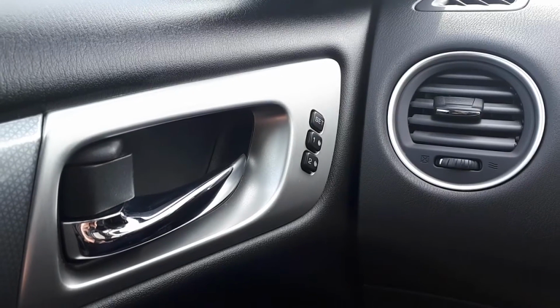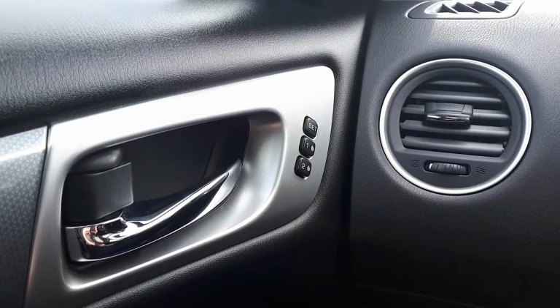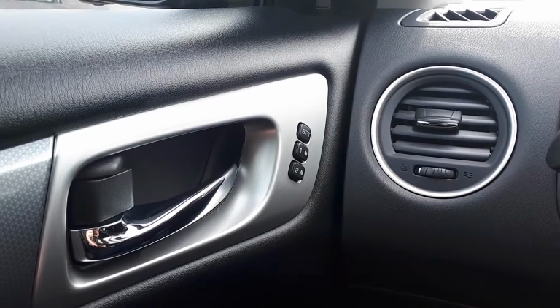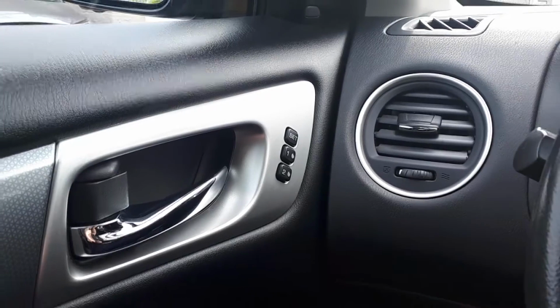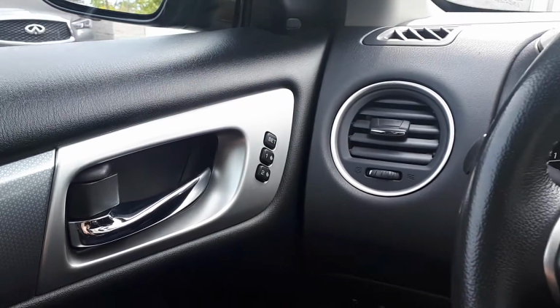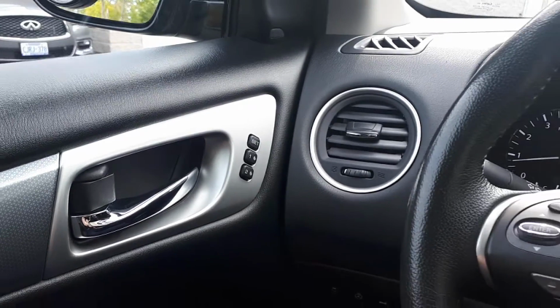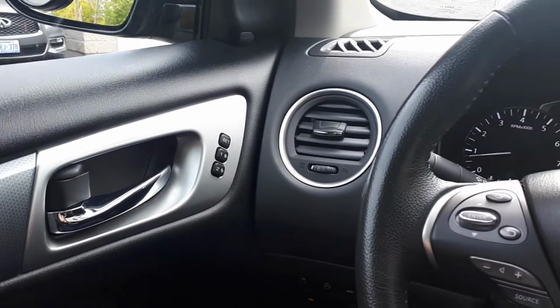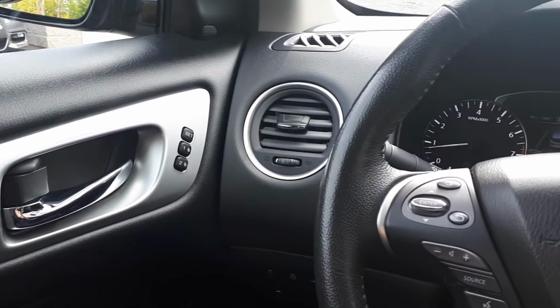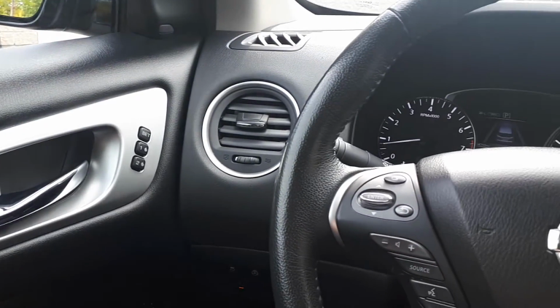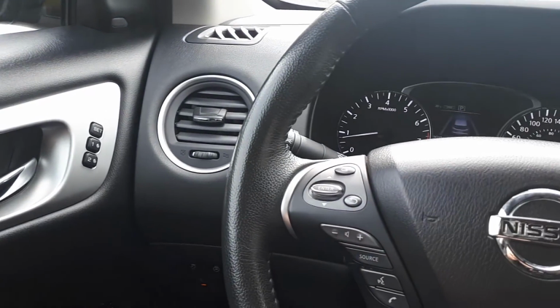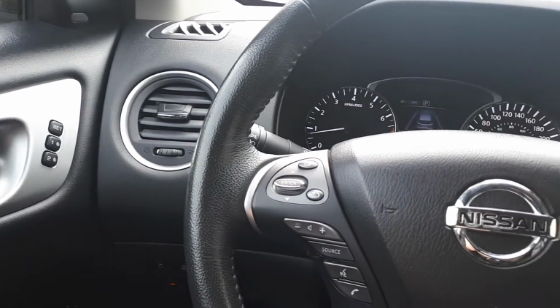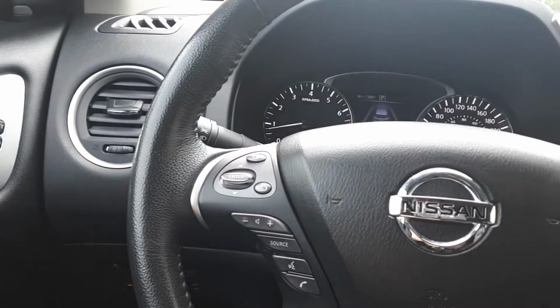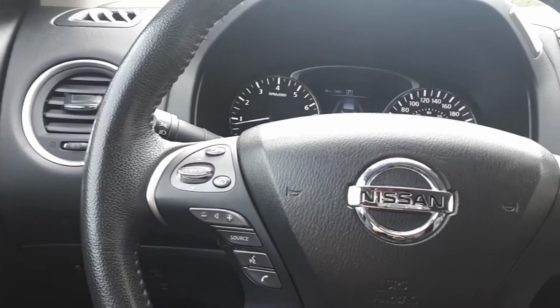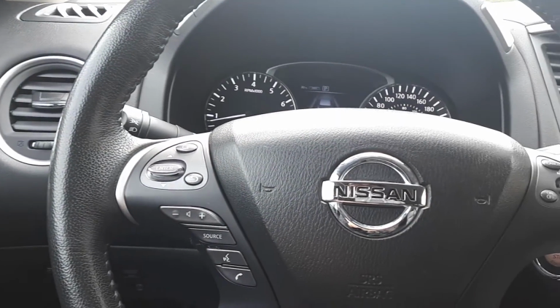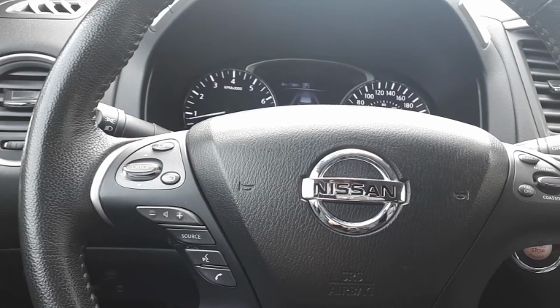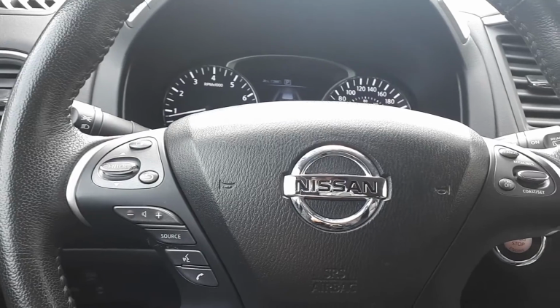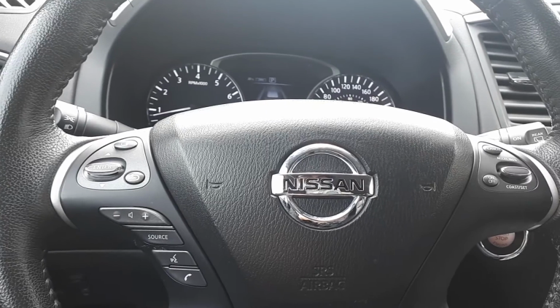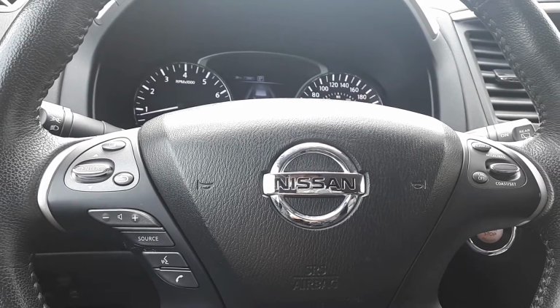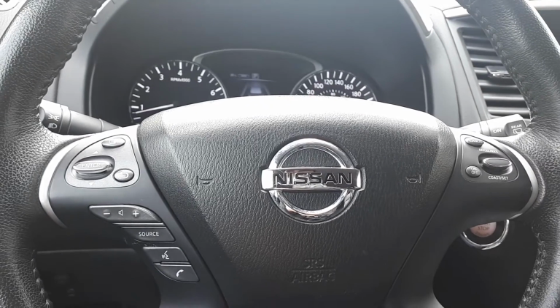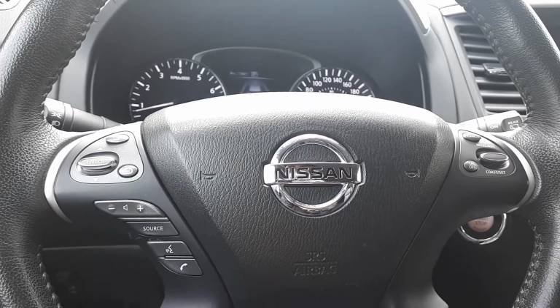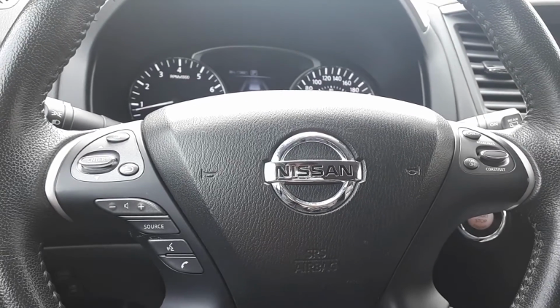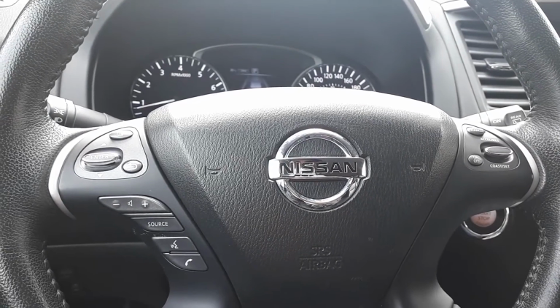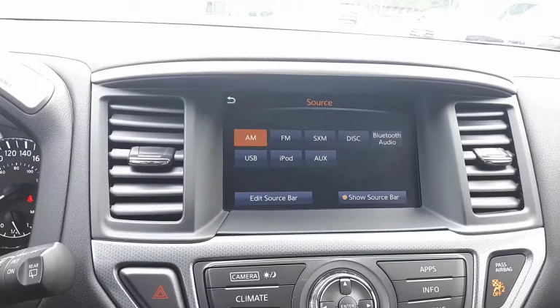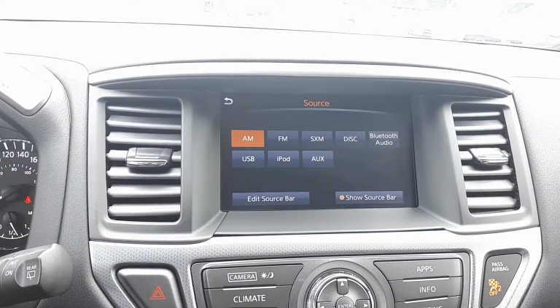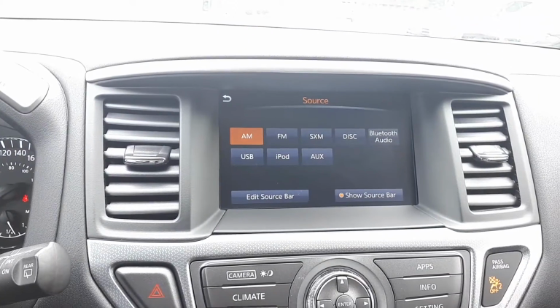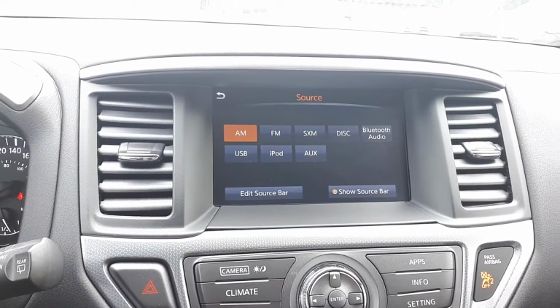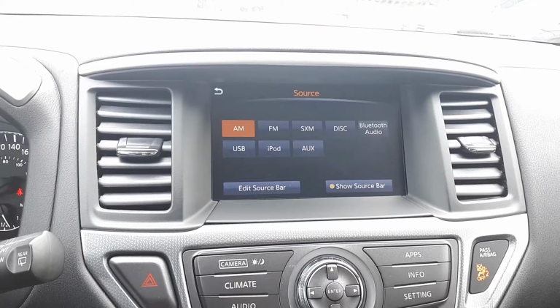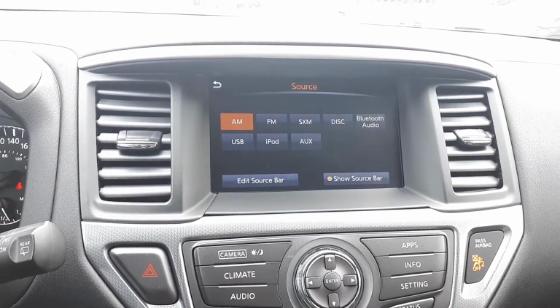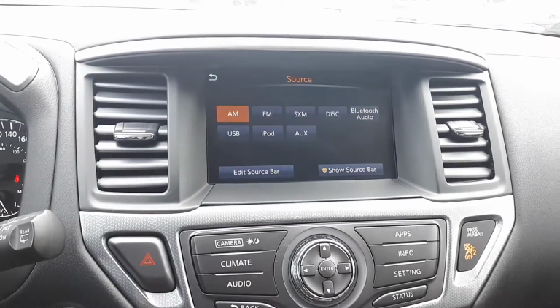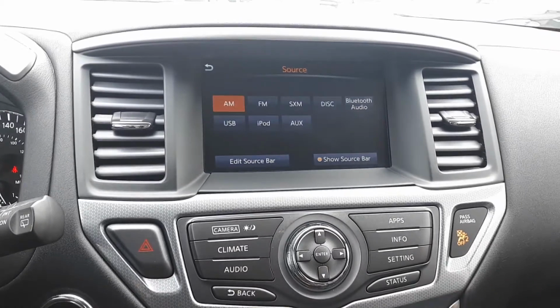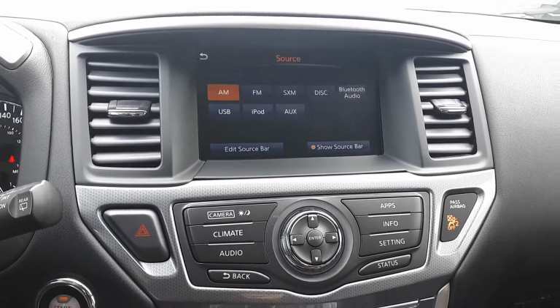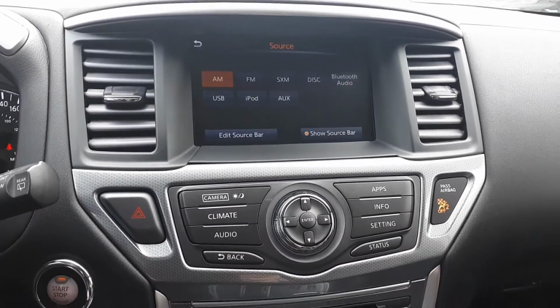Memory seat functions for two different drivers. Steering wheel audio and Bluetooth phone connectivity. Cruise controls and a heated steering wheel. Sirius XM, USB and auxiliary input.